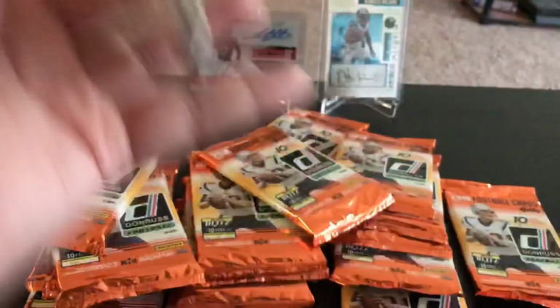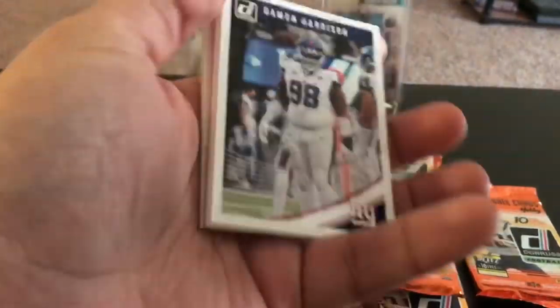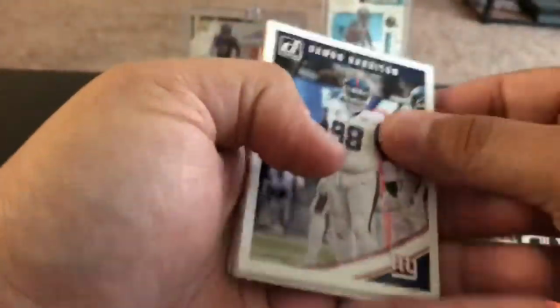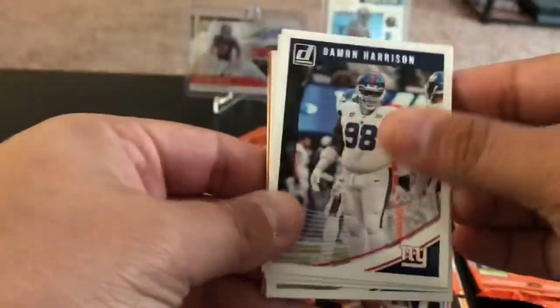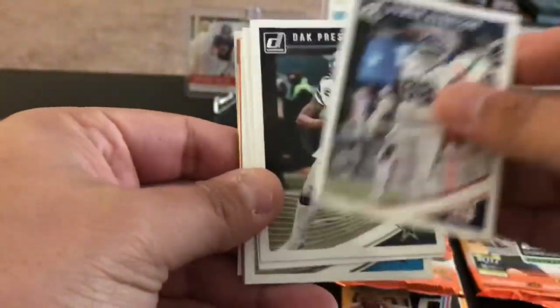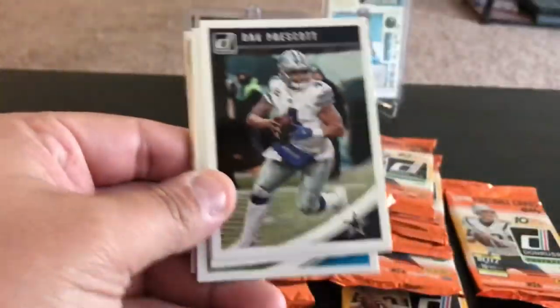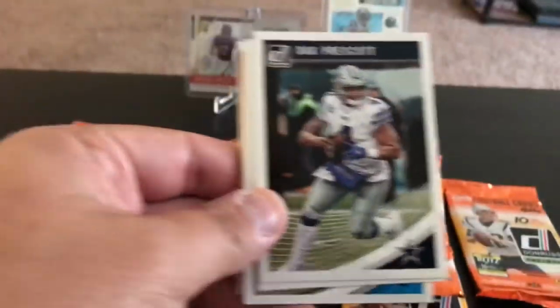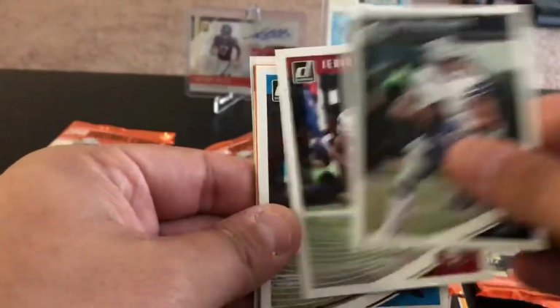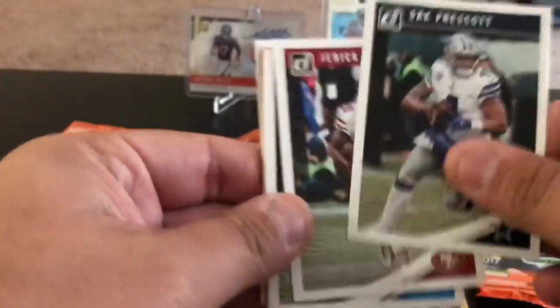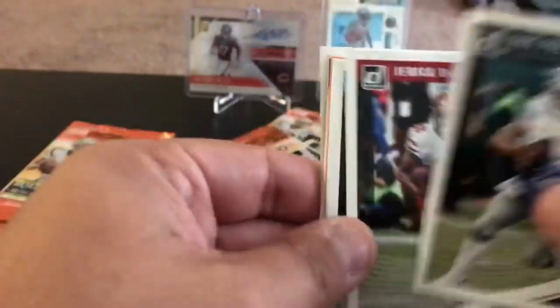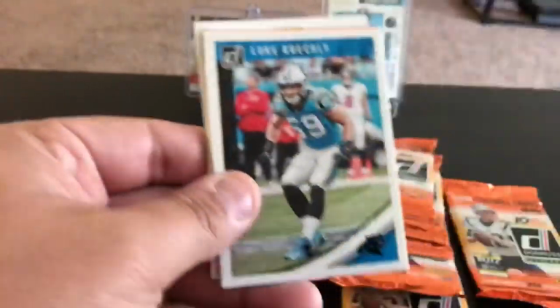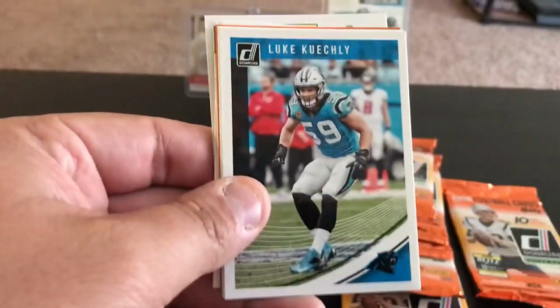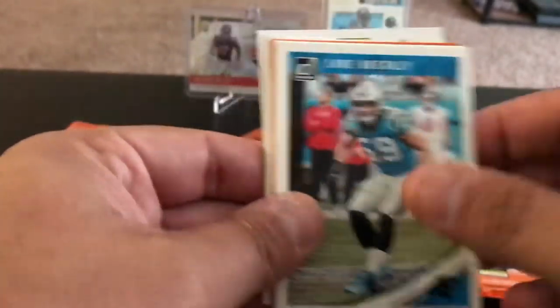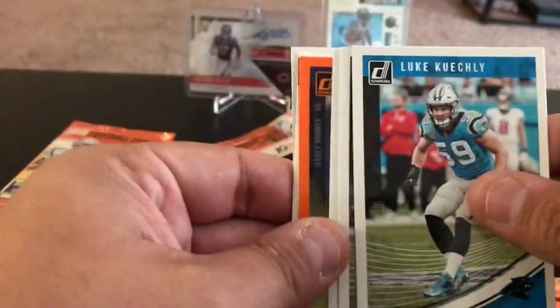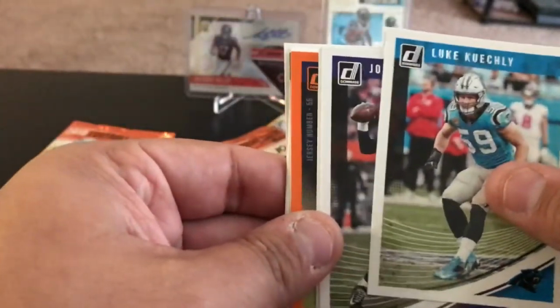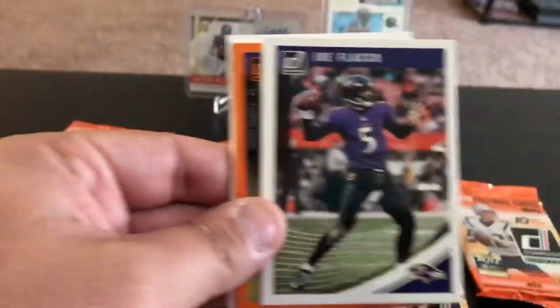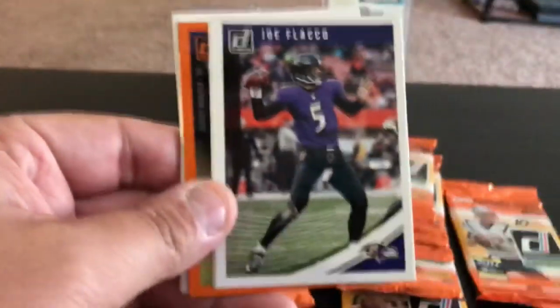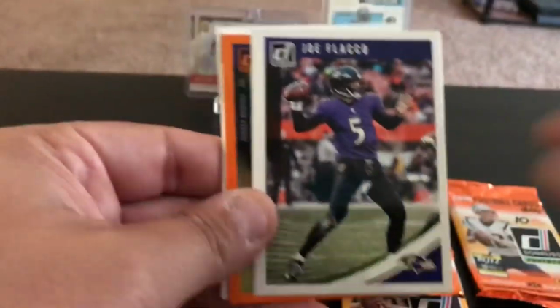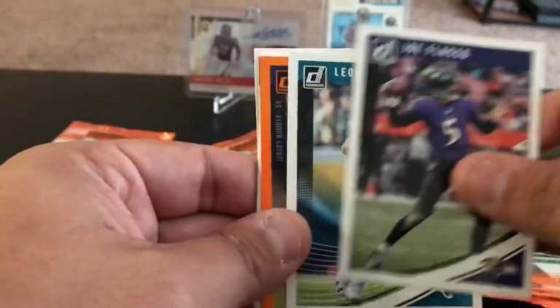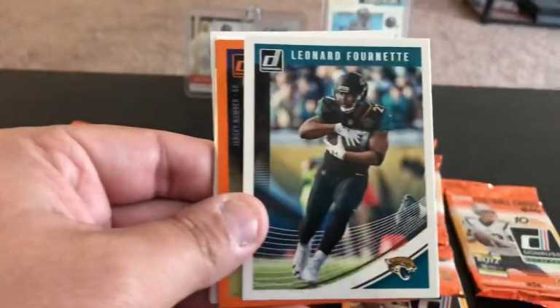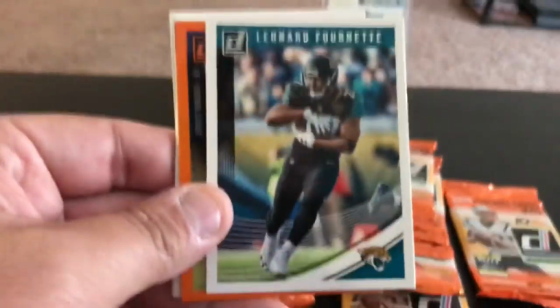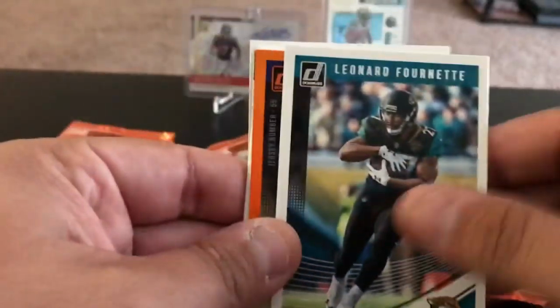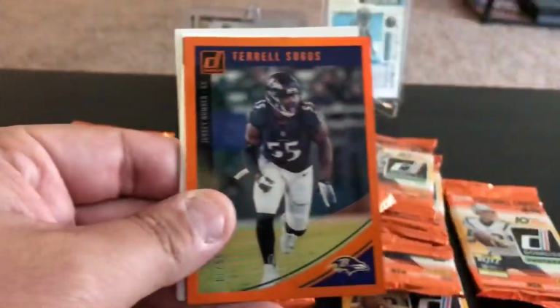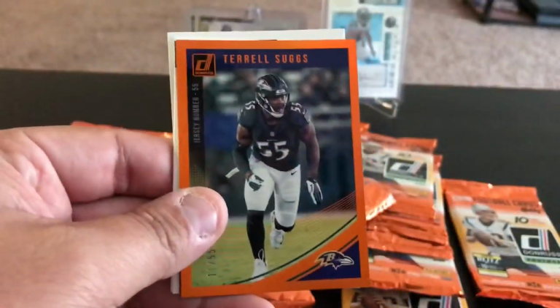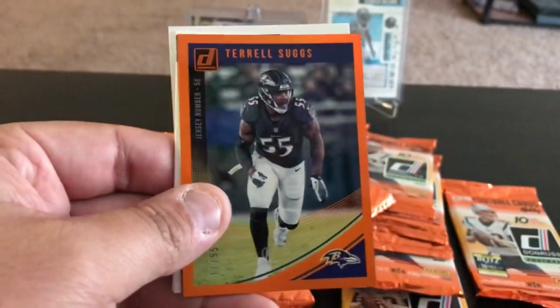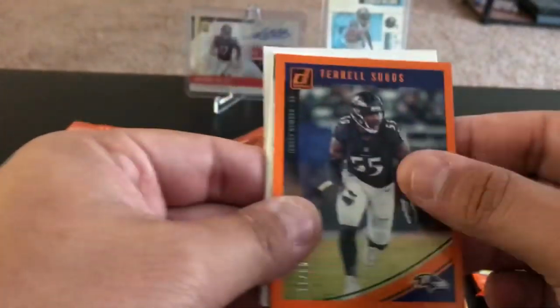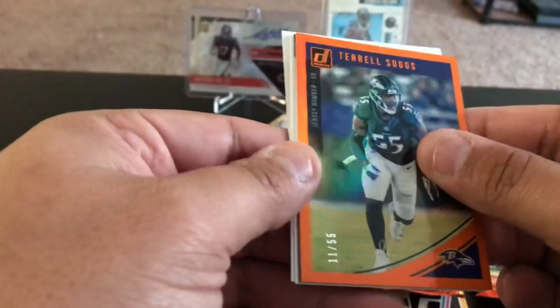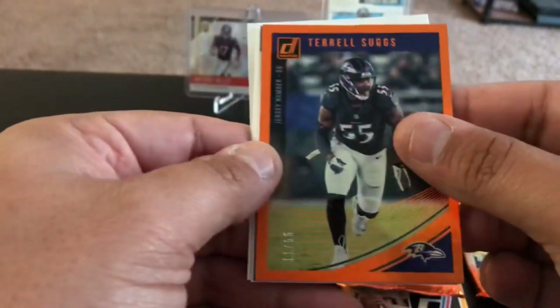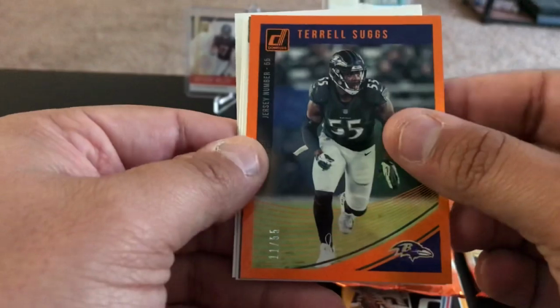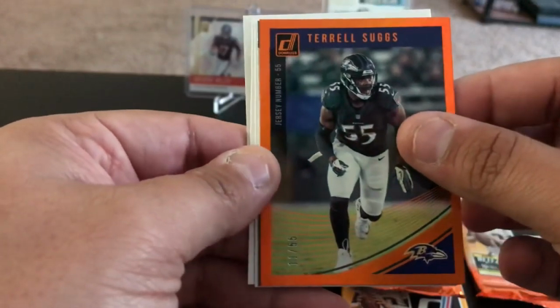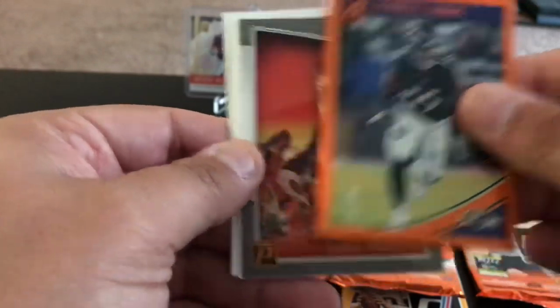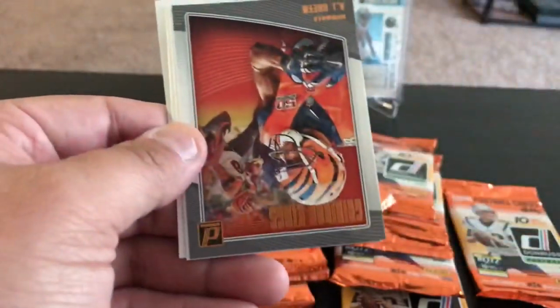Ronnie Harrison, Dak, Jerick McKinnon, Luke Kuechly. We got an orange Joe Flacco, Leonard Fournette, and a Terrell Suggs jersey numbered 11 of 55 — that one's numbered.